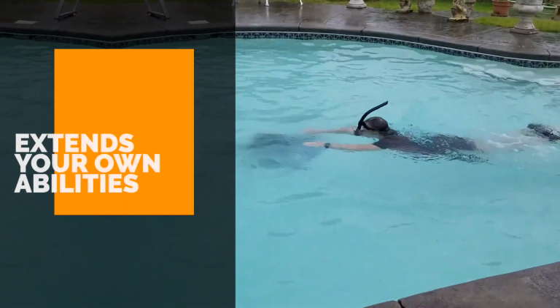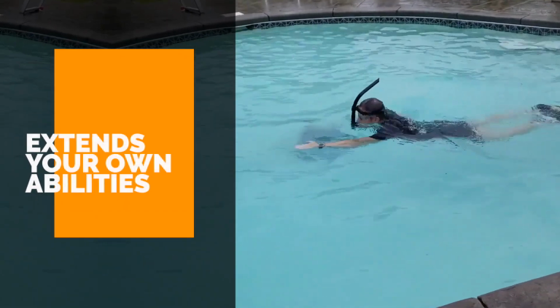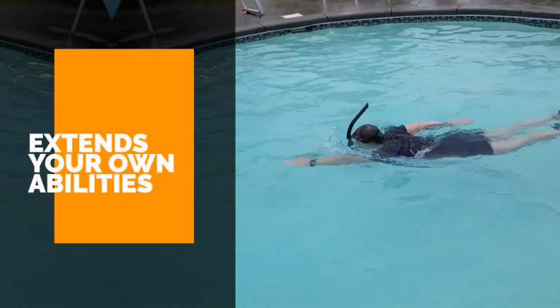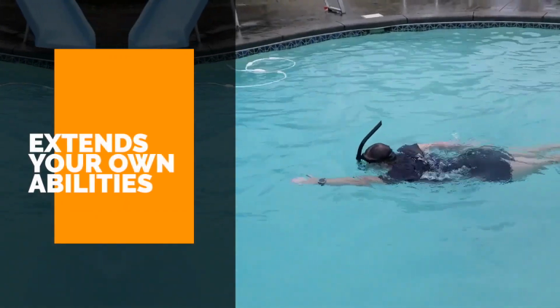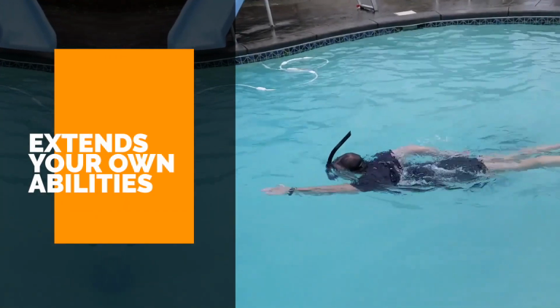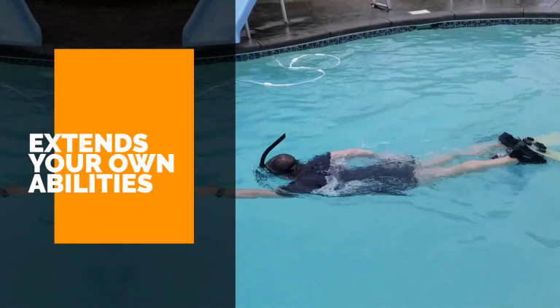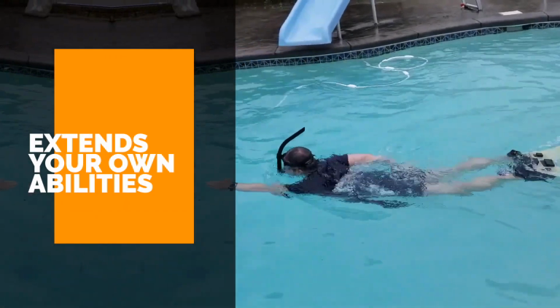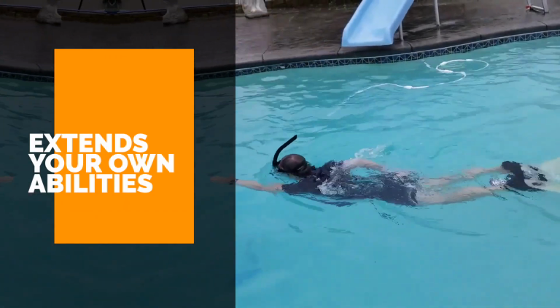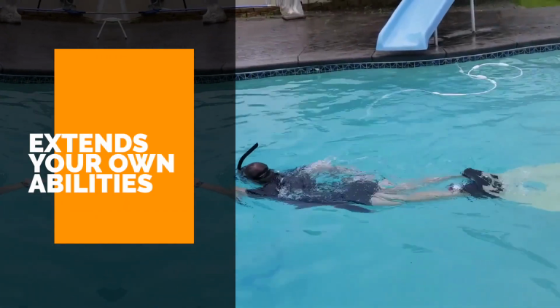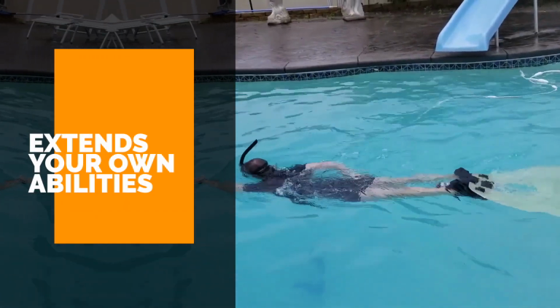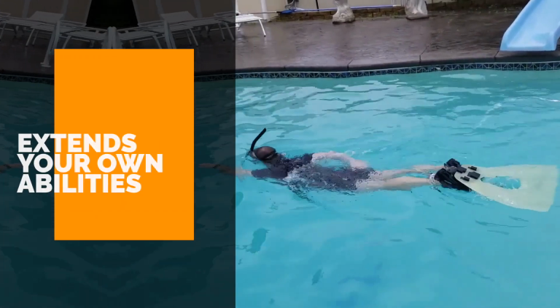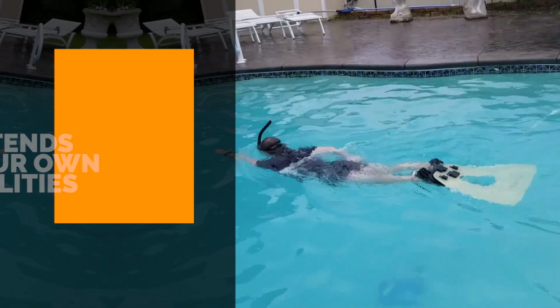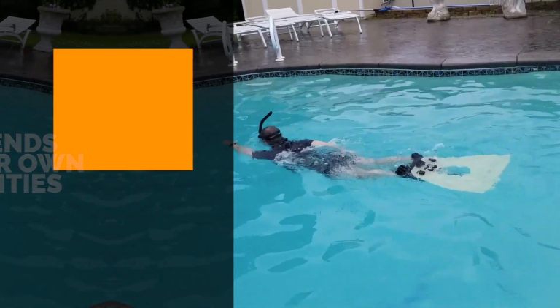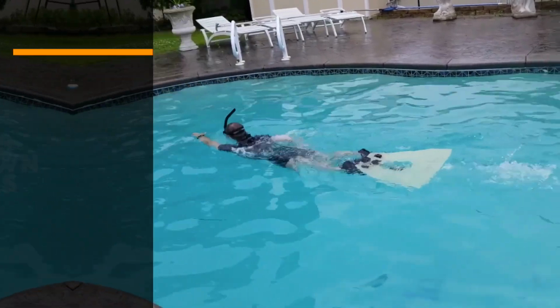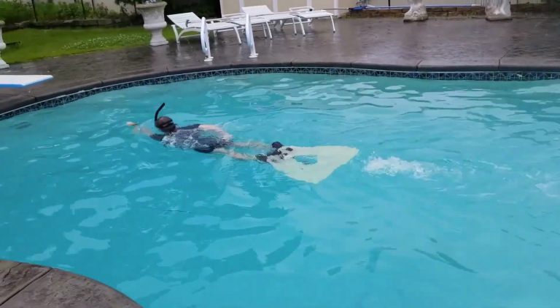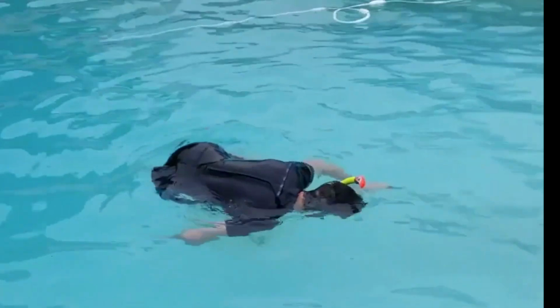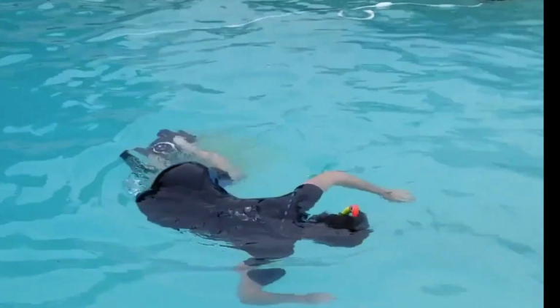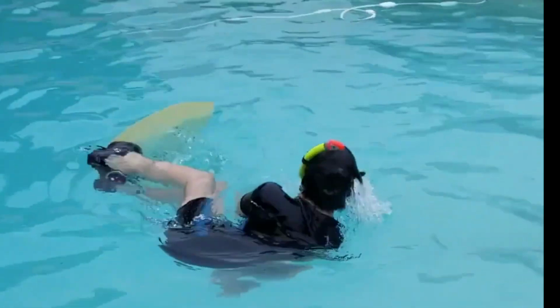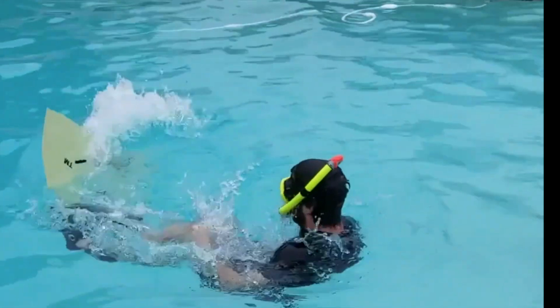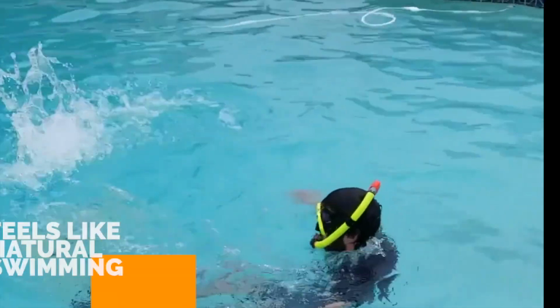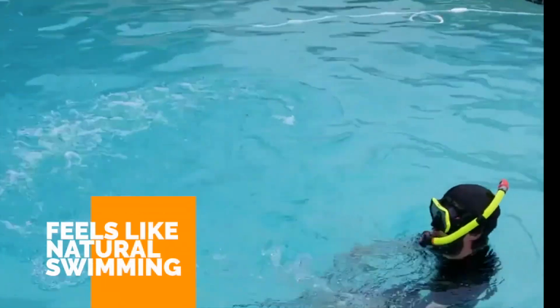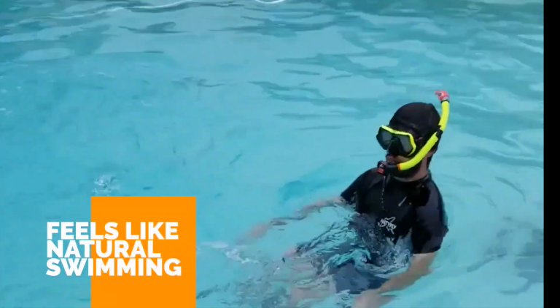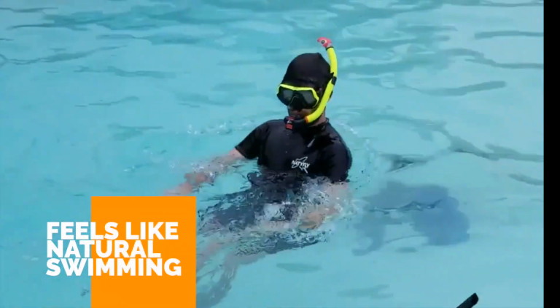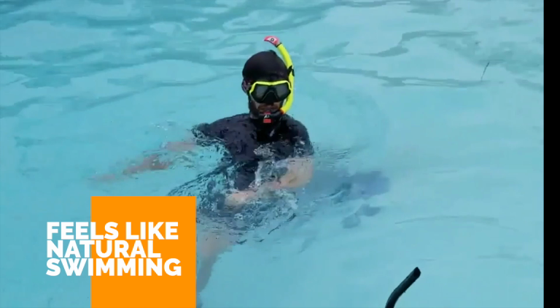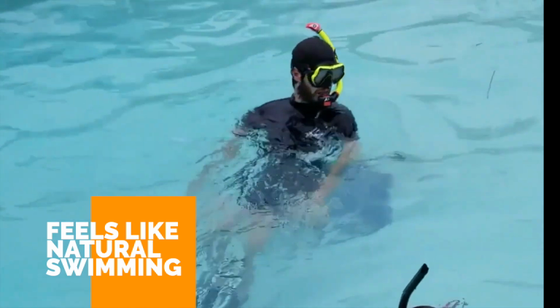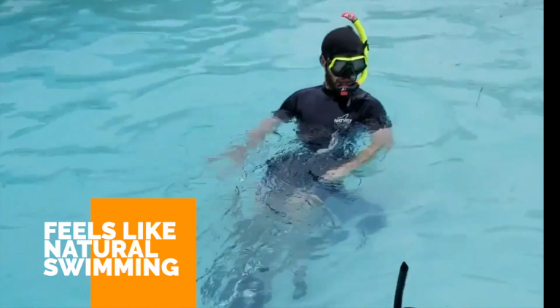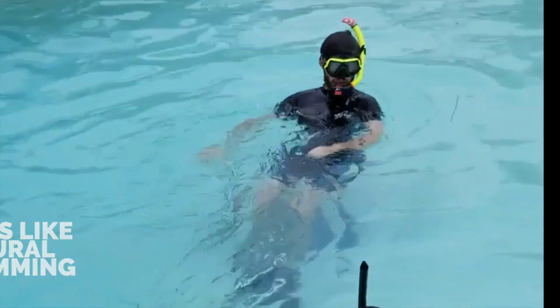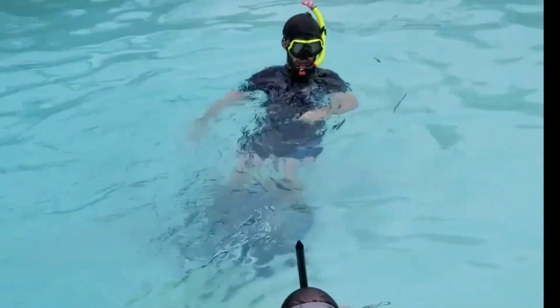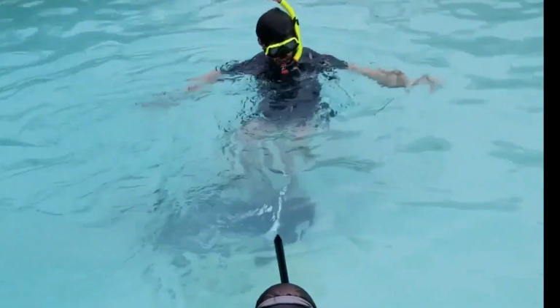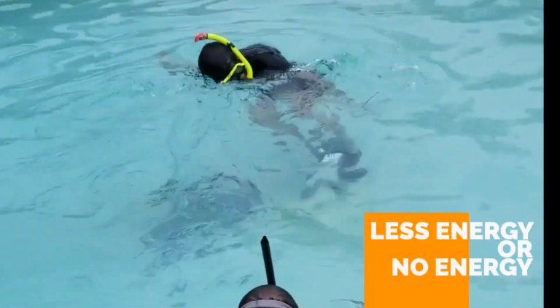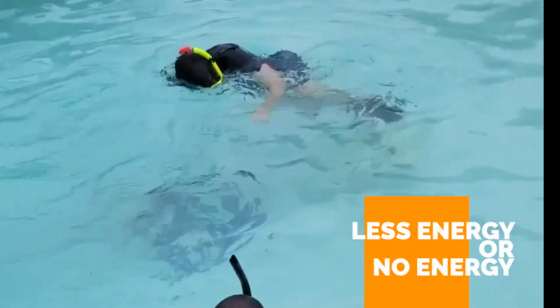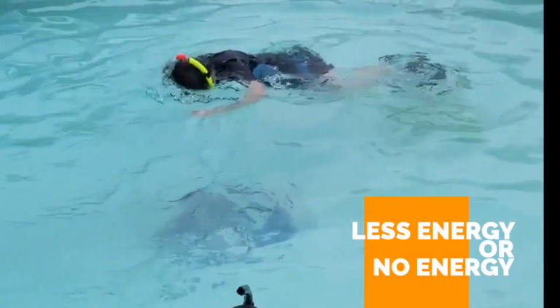Amphi is not perceived by a swimmer as an additional piece of equipment, but rather as an enhancement to his or her natural abilities. Using Amphi feels just like natural swimming, but requires less energy or no energy at all.